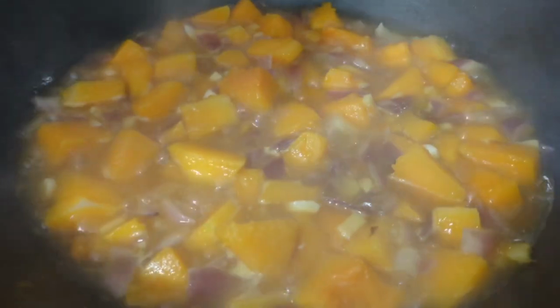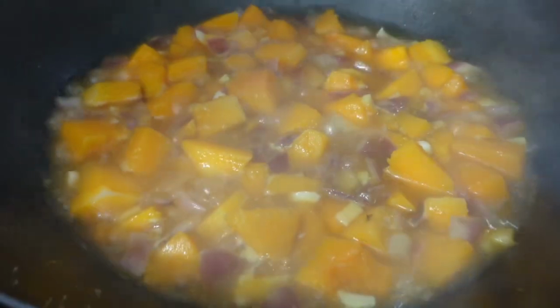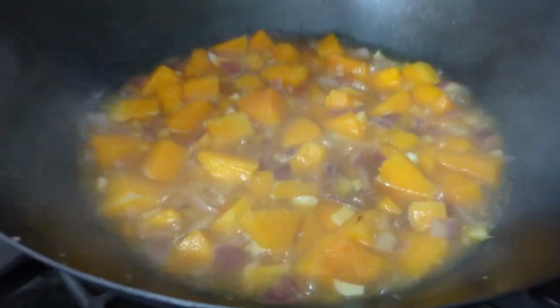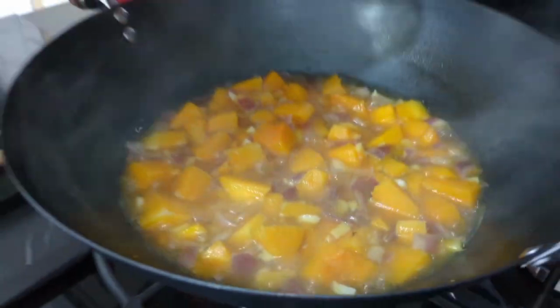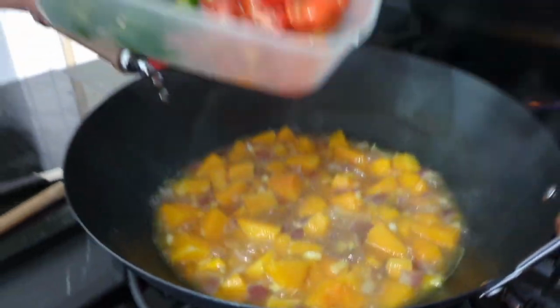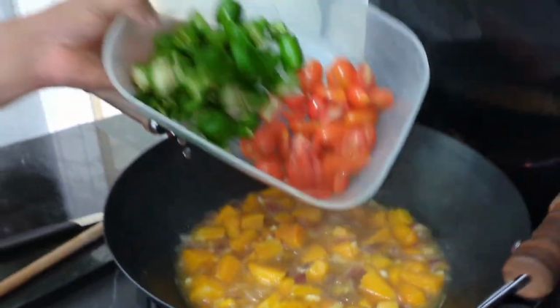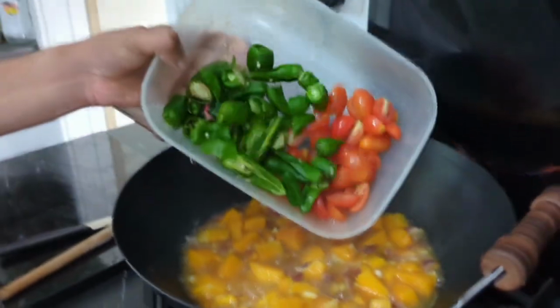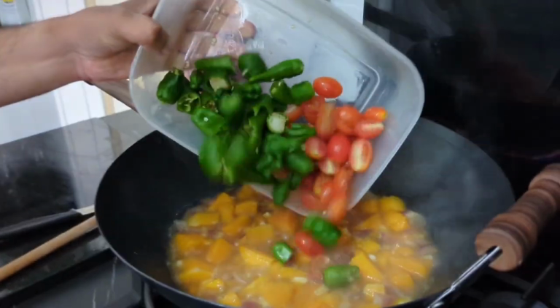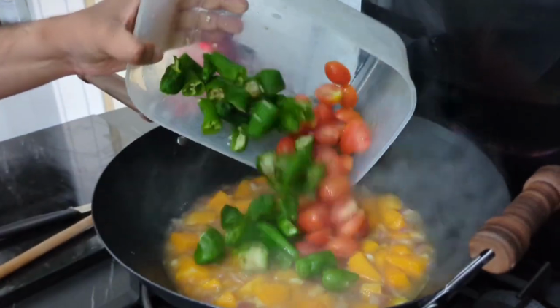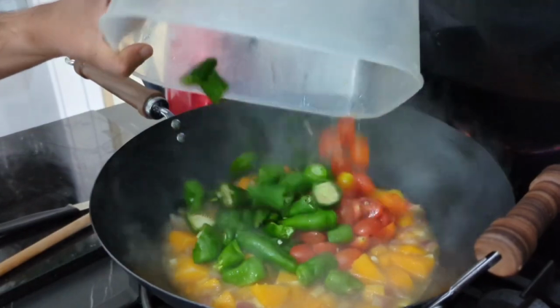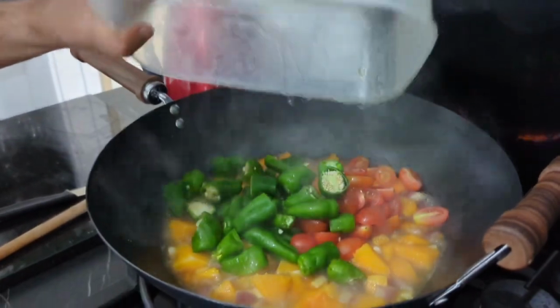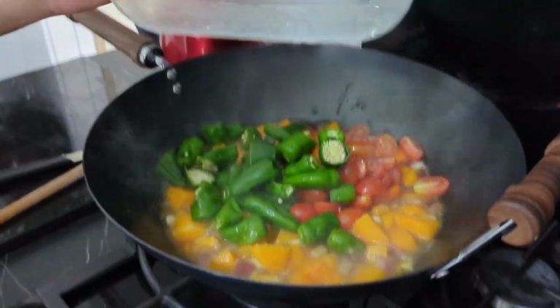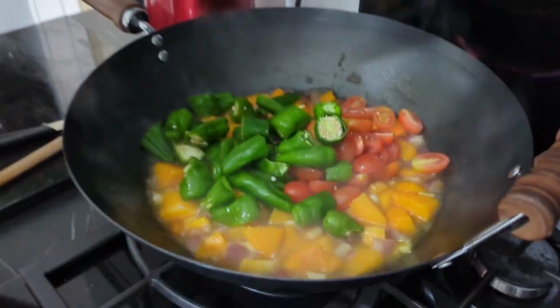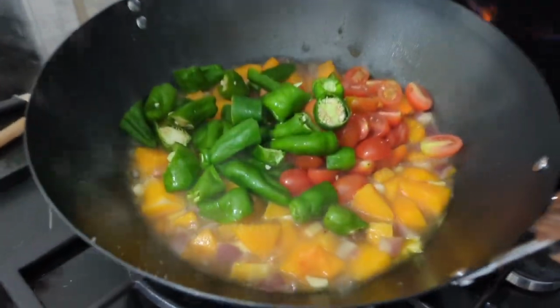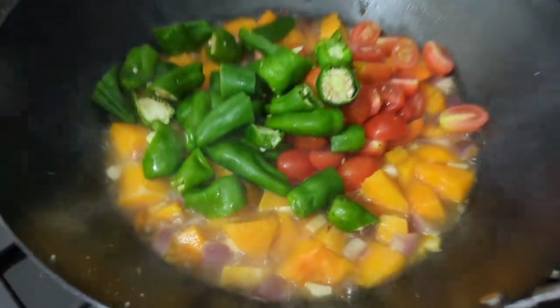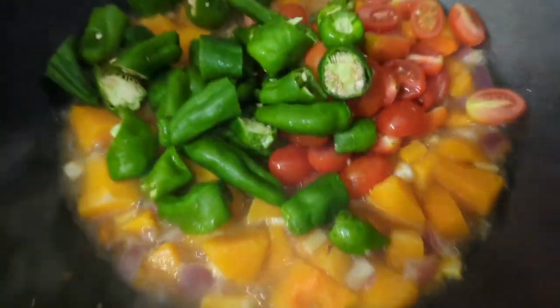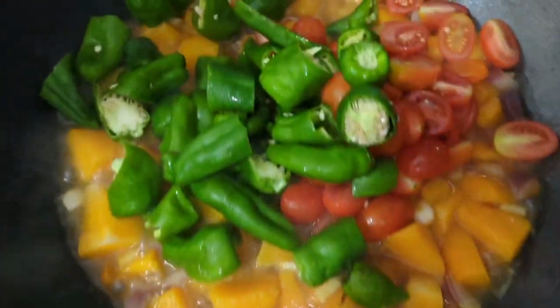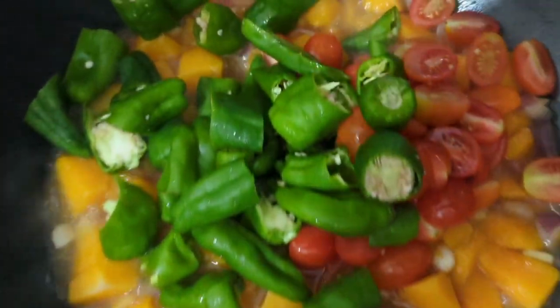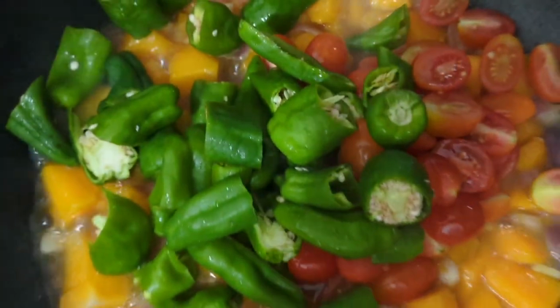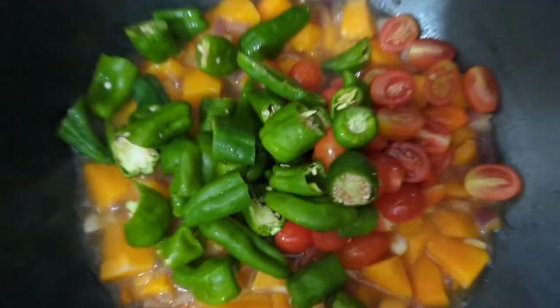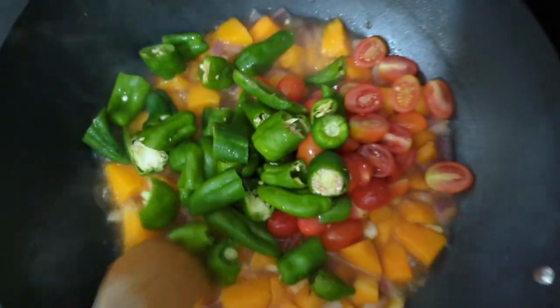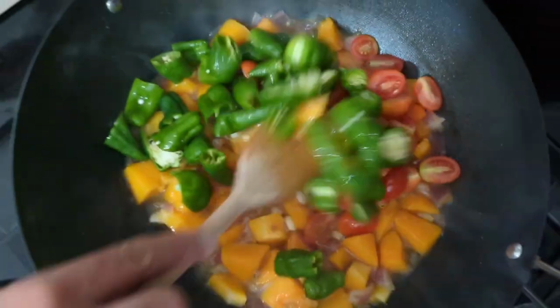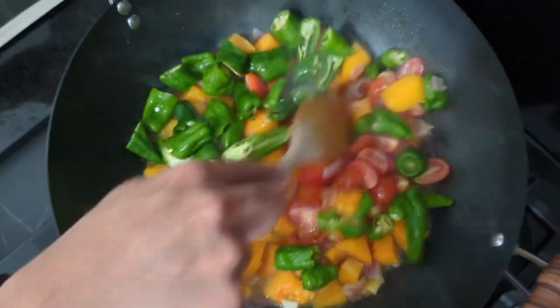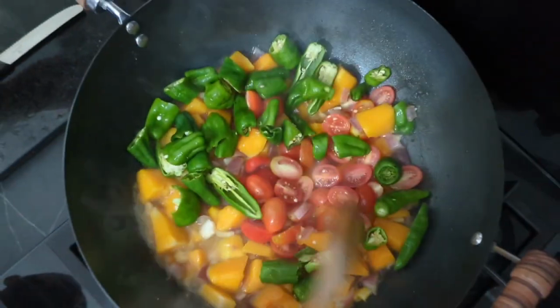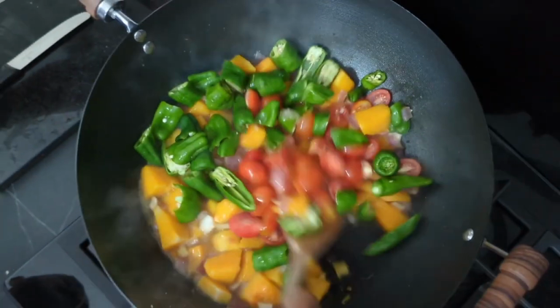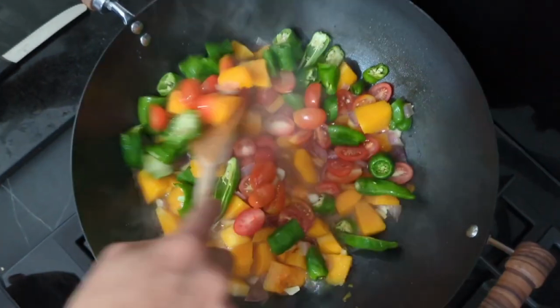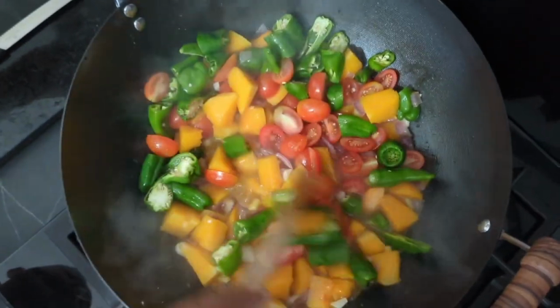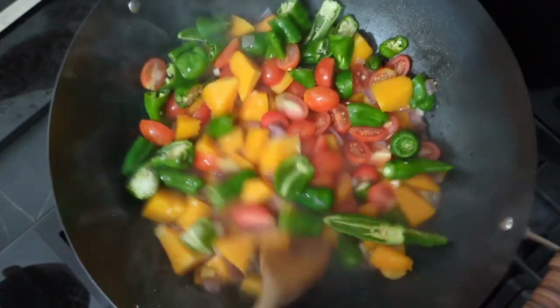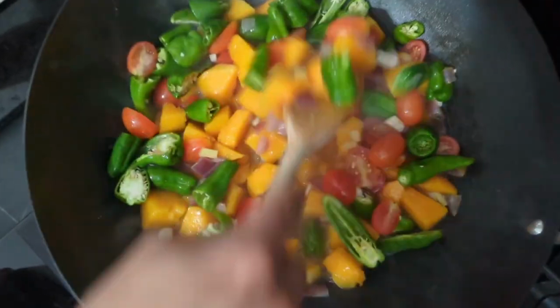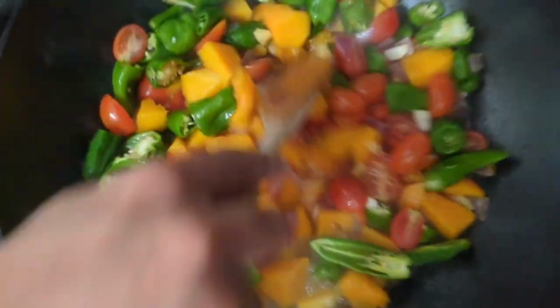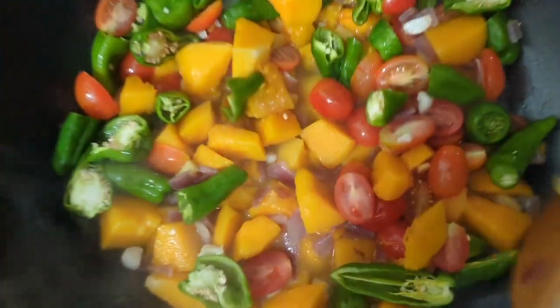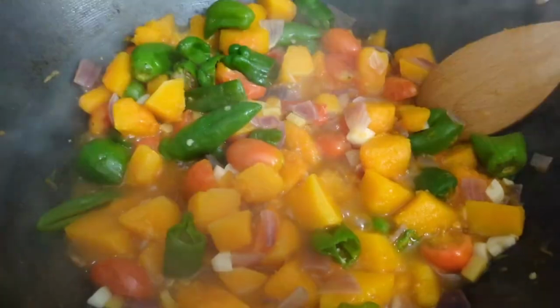We added a little water to saute. Now we're adding the cherry tomatoes and the padron peppers. You can, if you like, use chillies — green chillies. I don't like spice so we're using pepper.